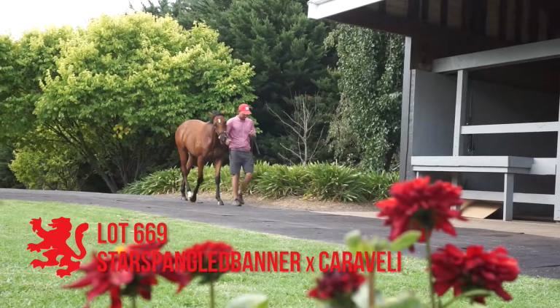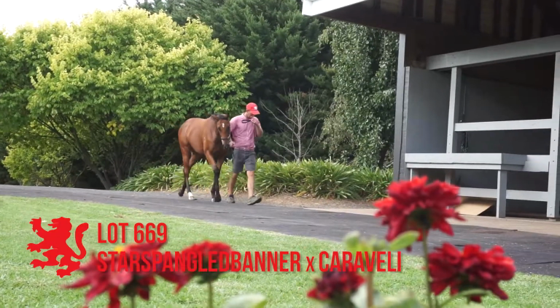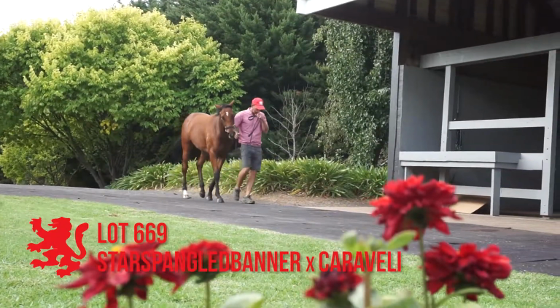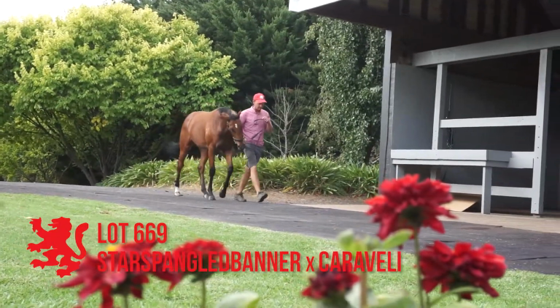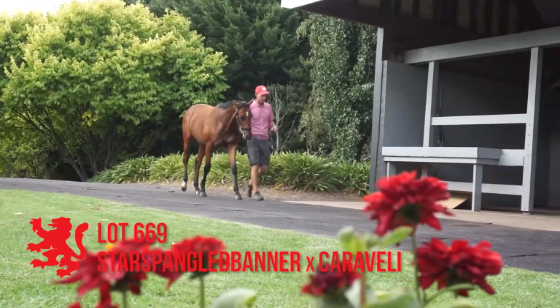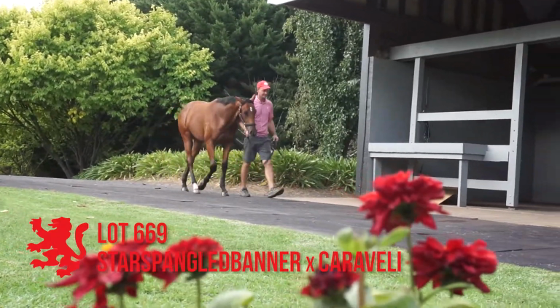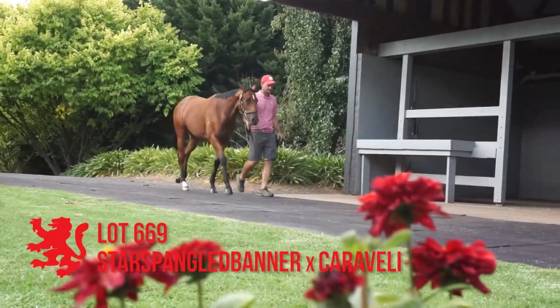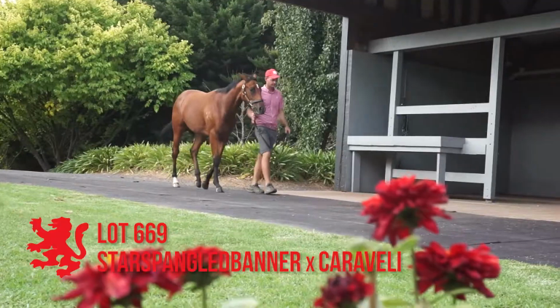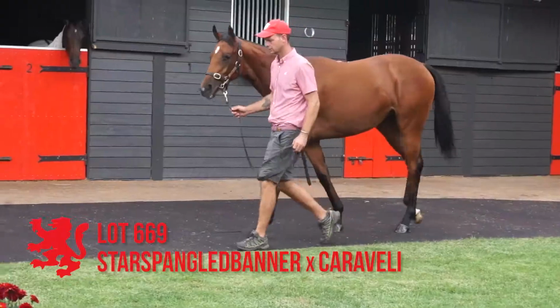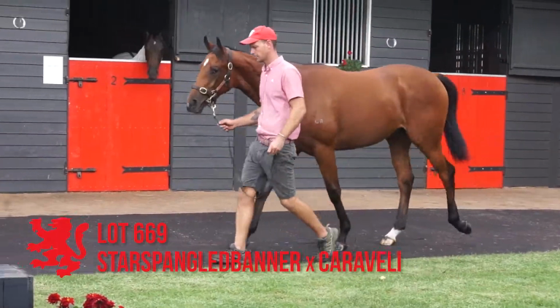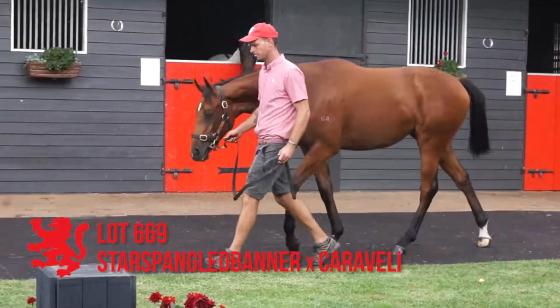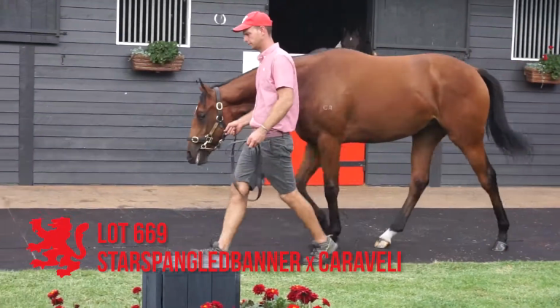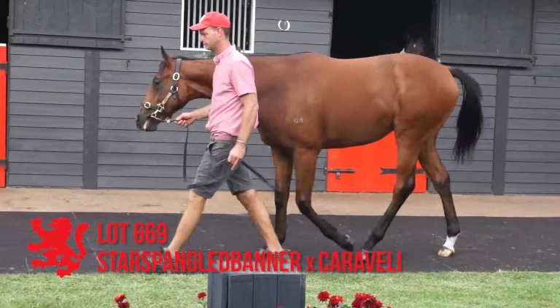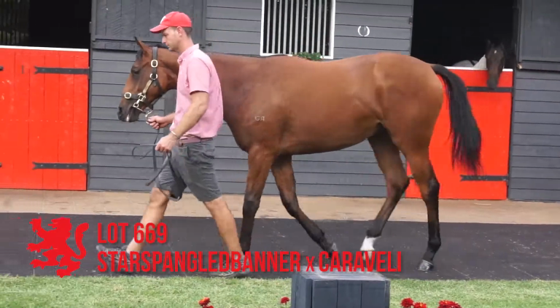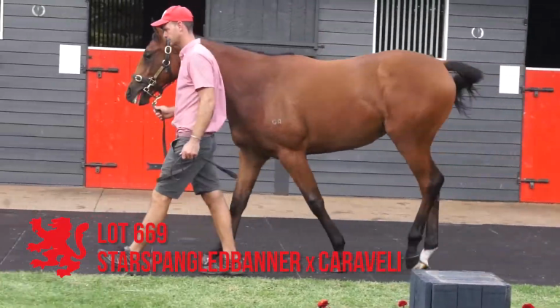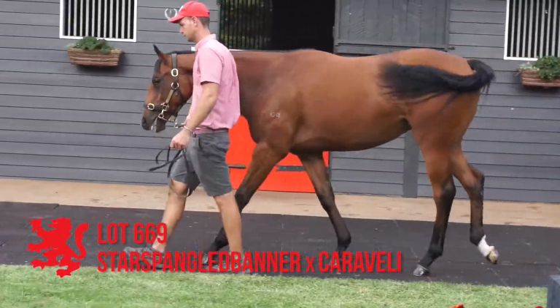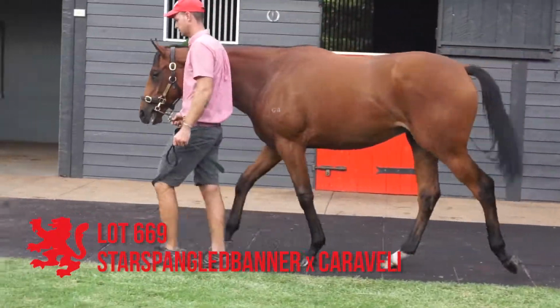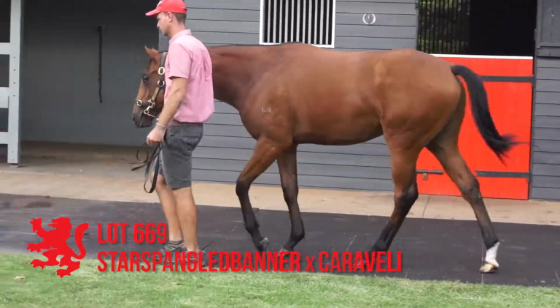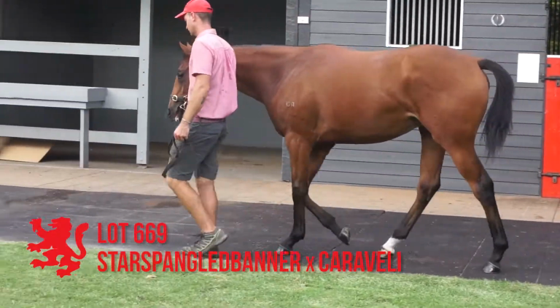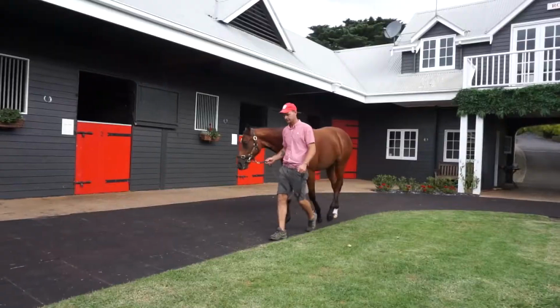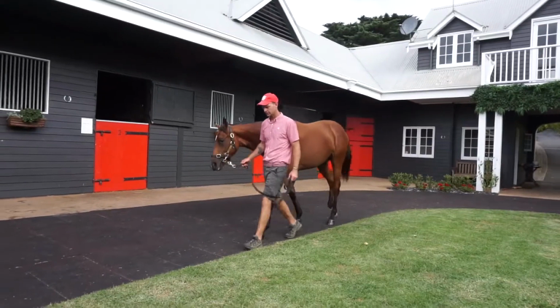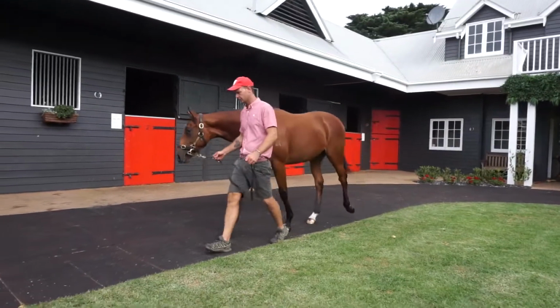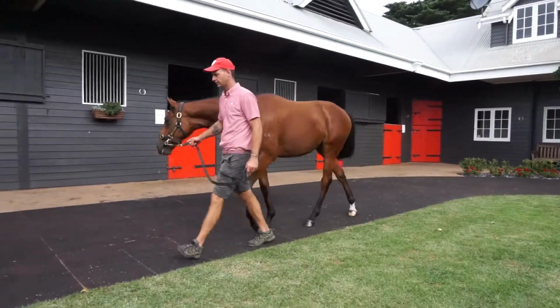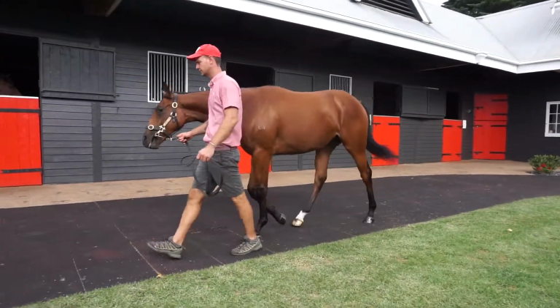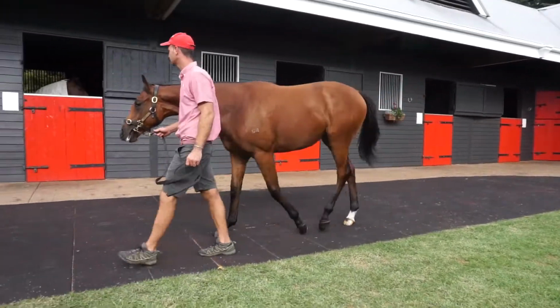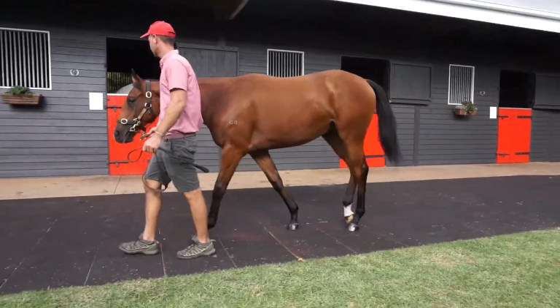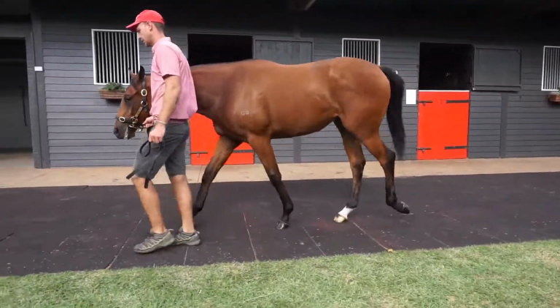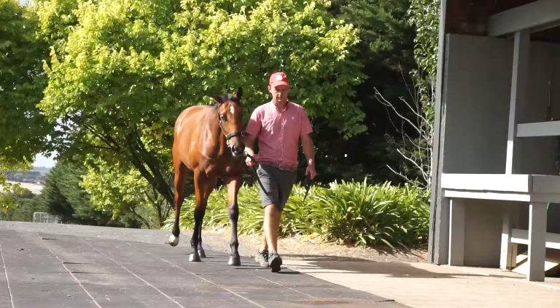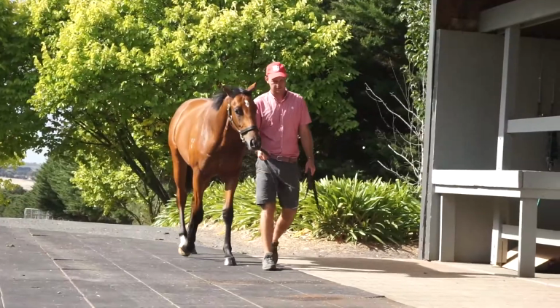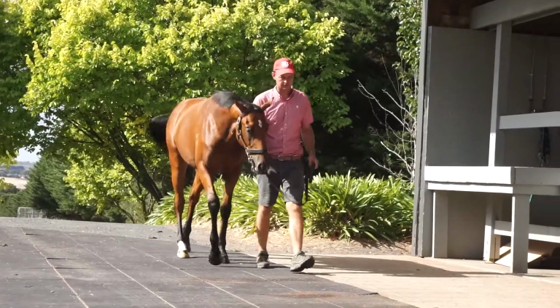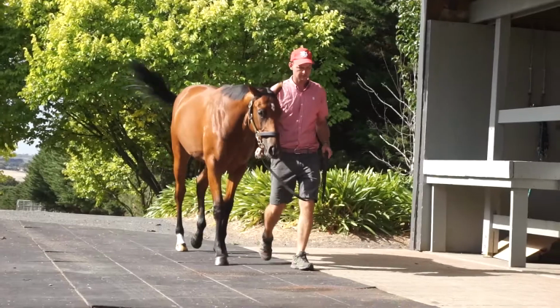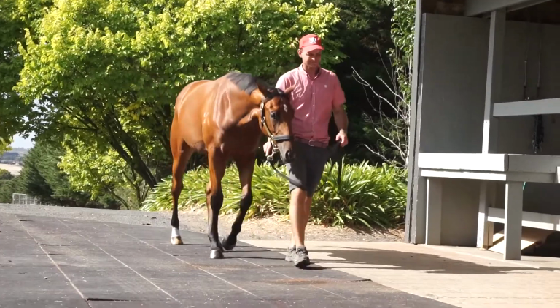Lot 669, the Star Spangled Banner out of Carra Valley, an I-Count mare. Well-grown, well put together, good bodied filly.